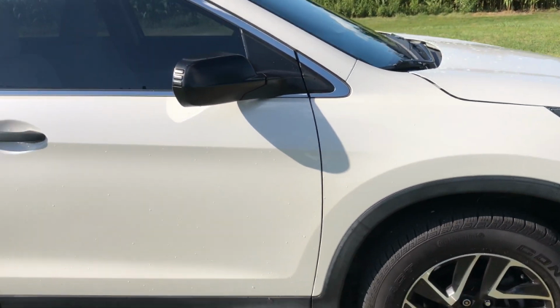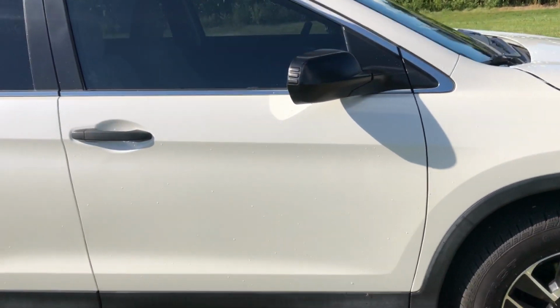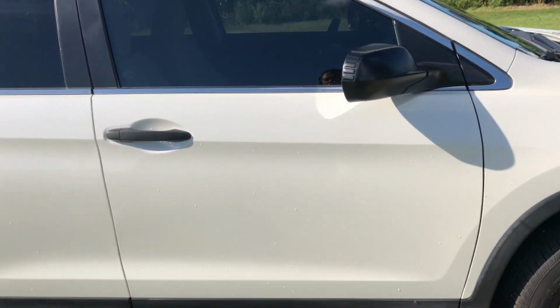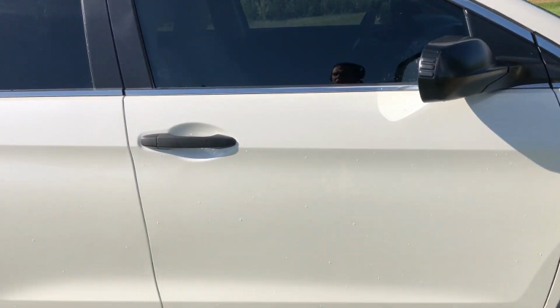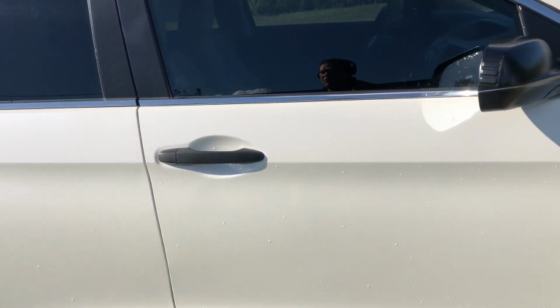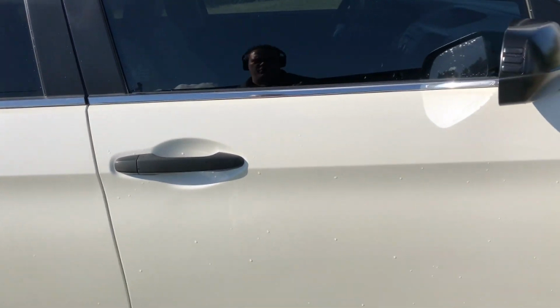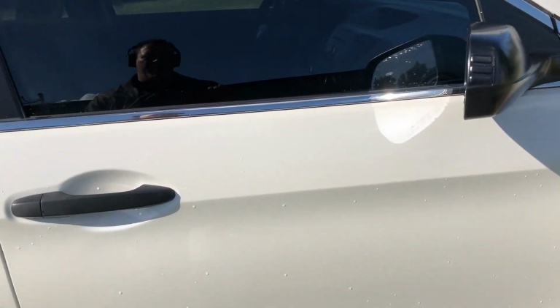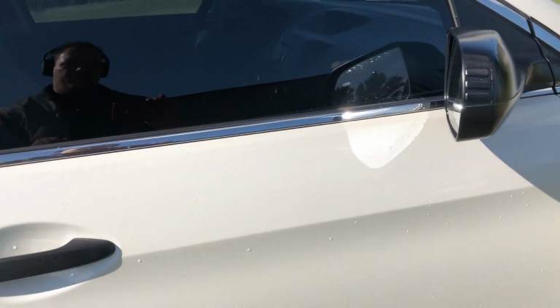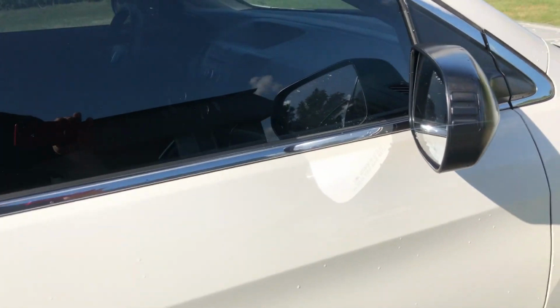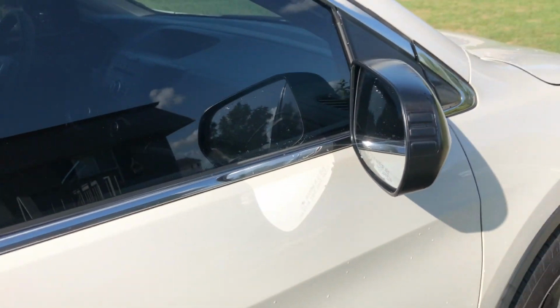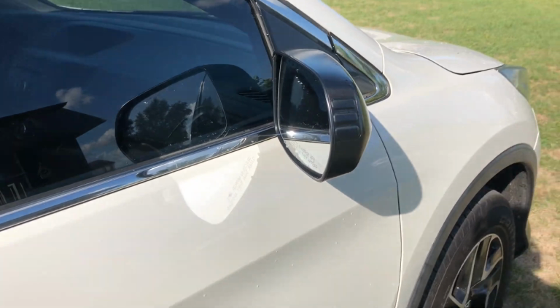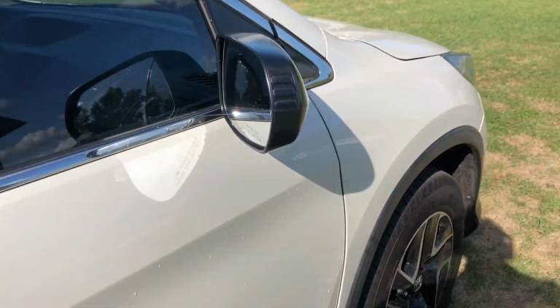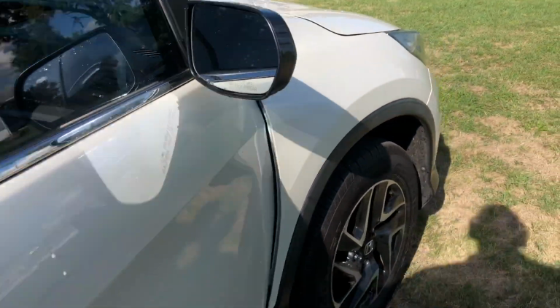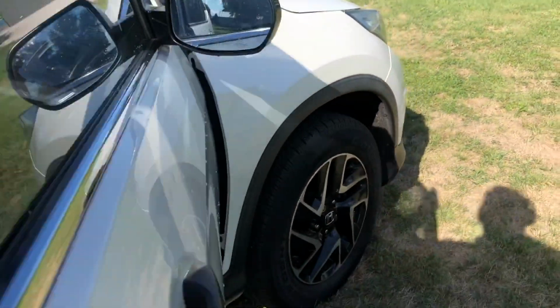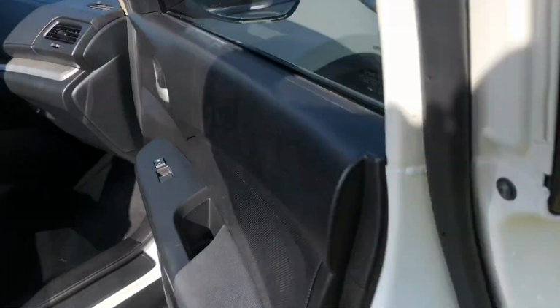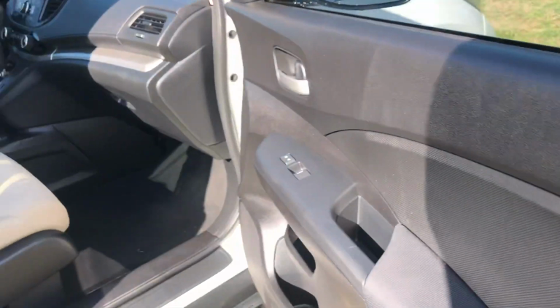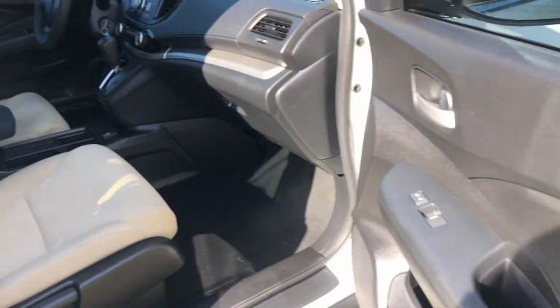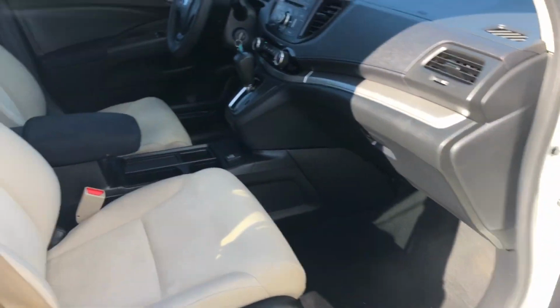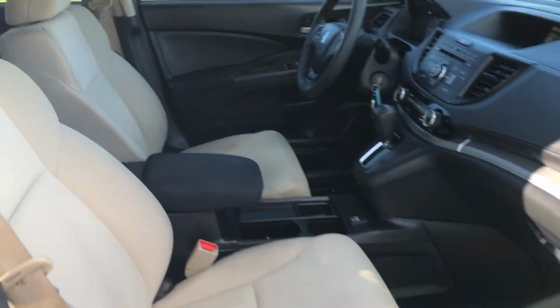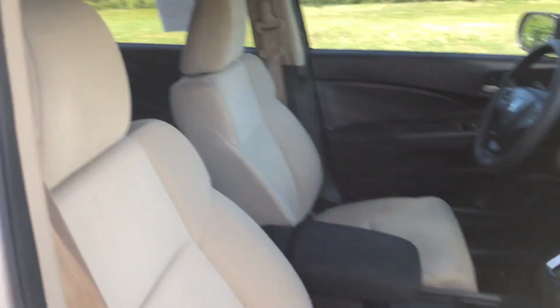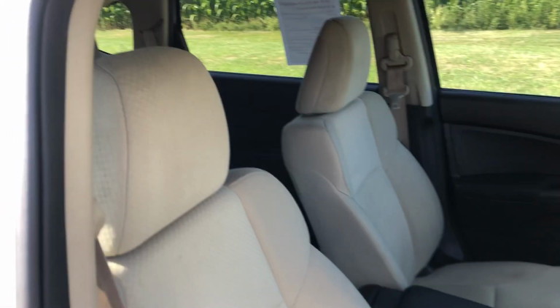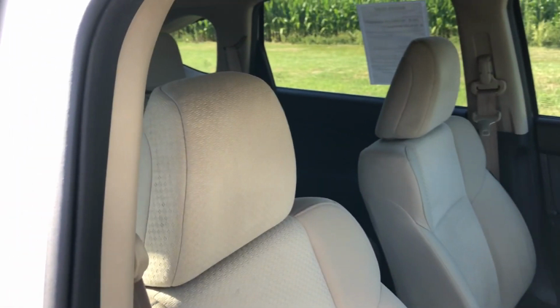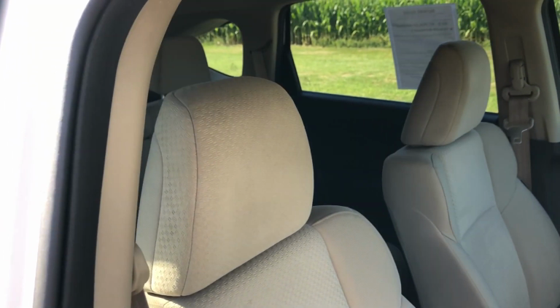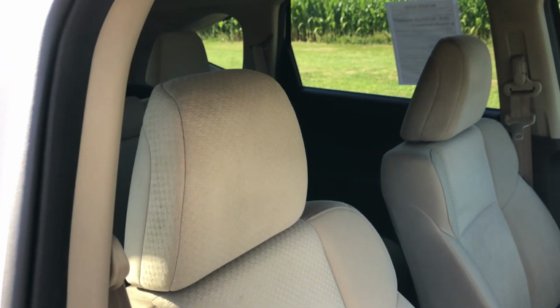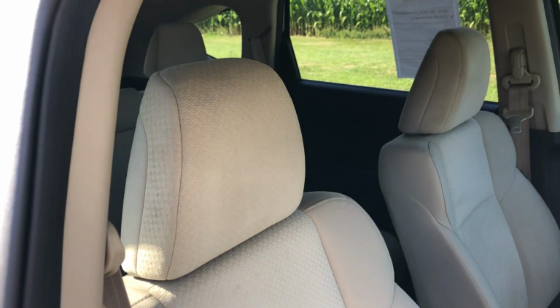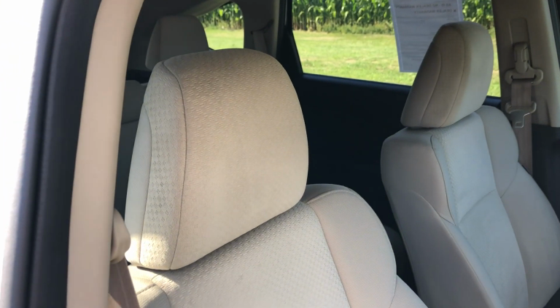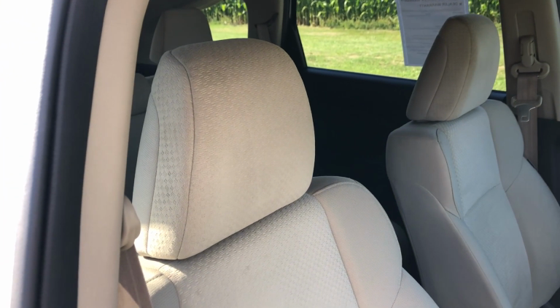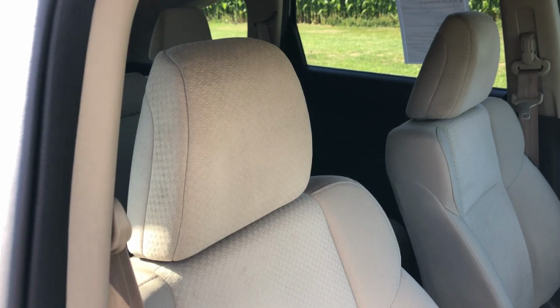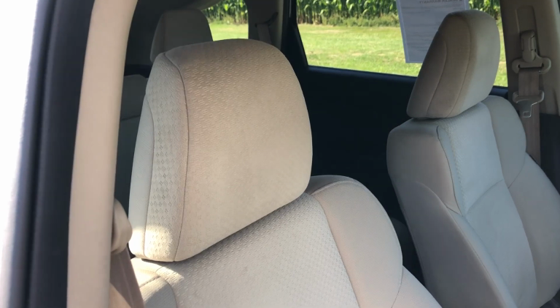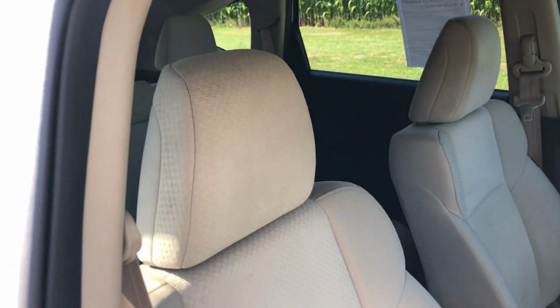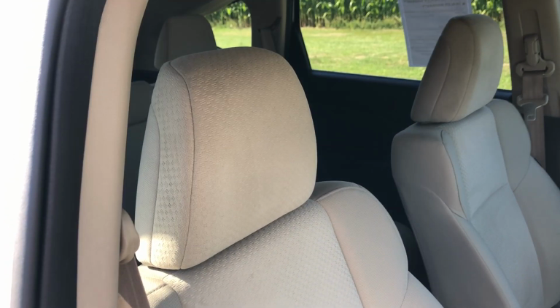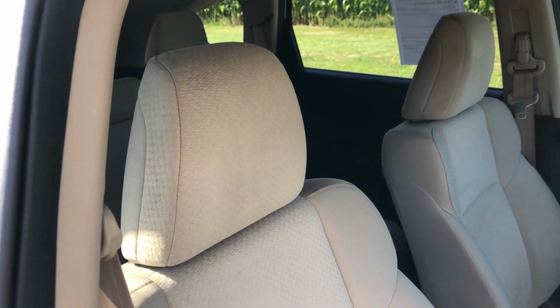We've also completed a 150-point inspection on this car. We've also put a 30-day warranty on everything that we sell. We also offer extended warranty if that's something you're interested in.